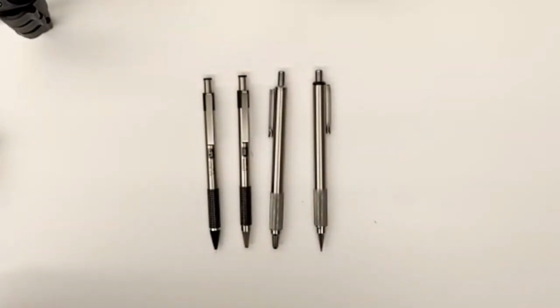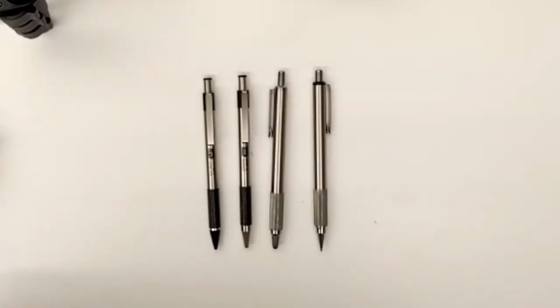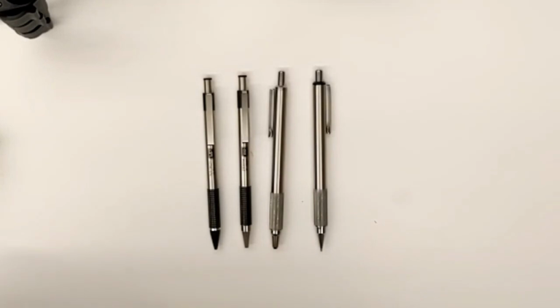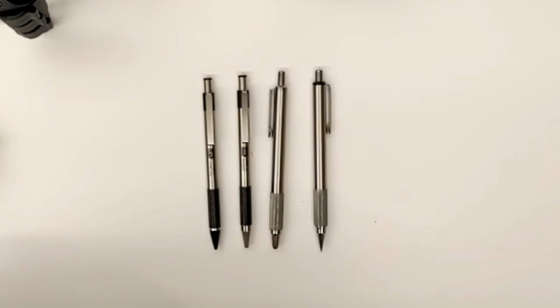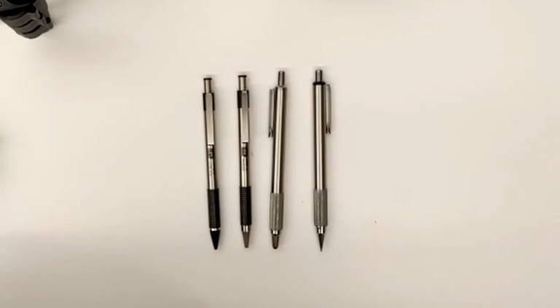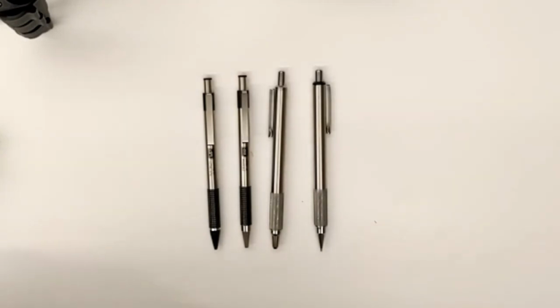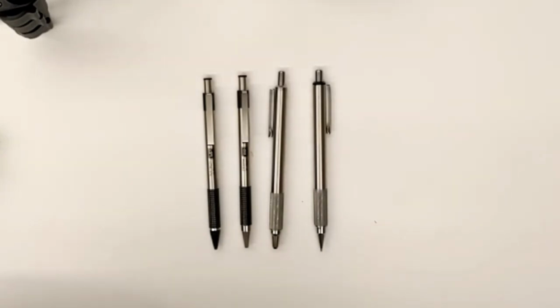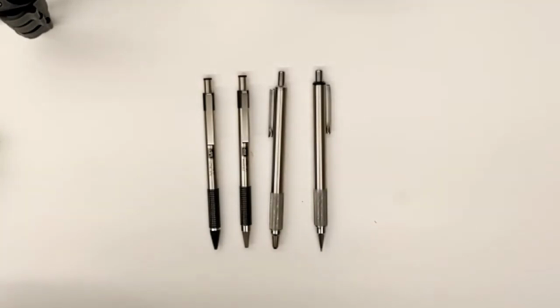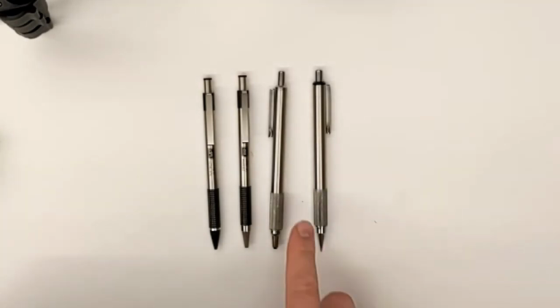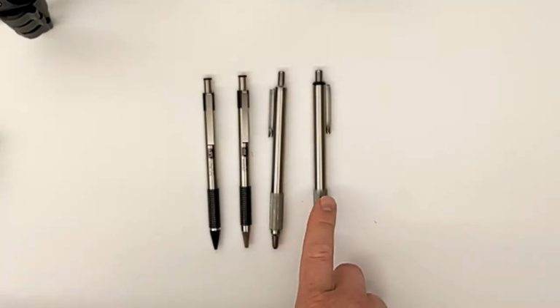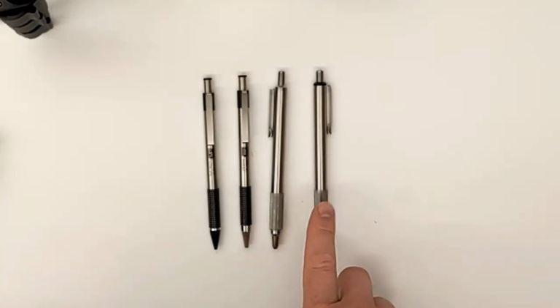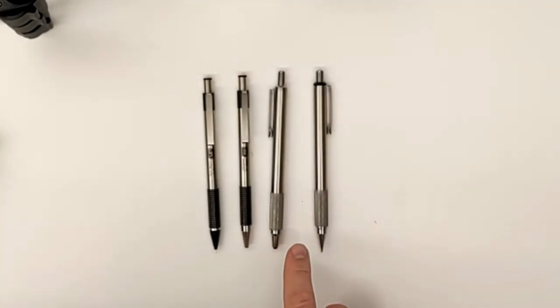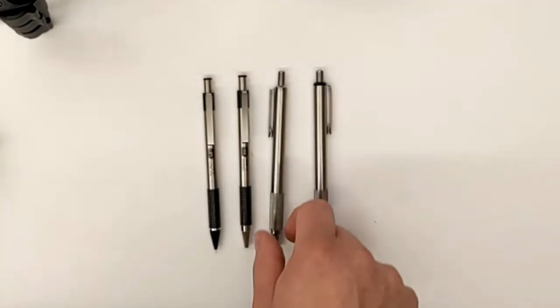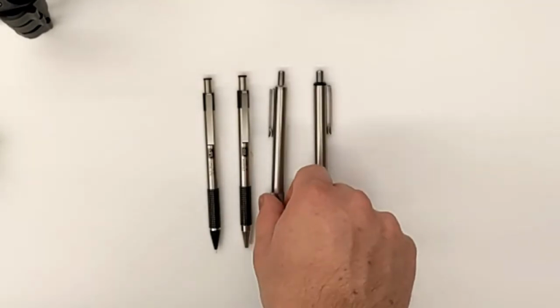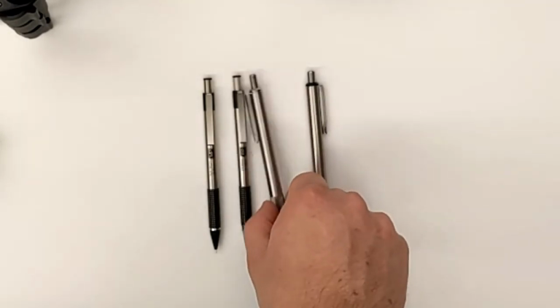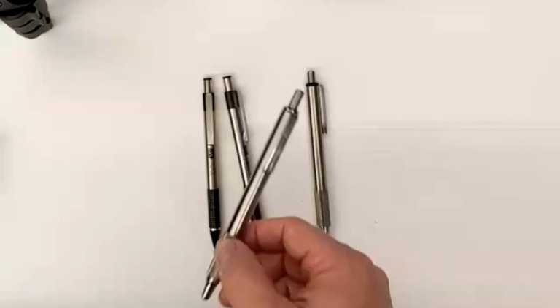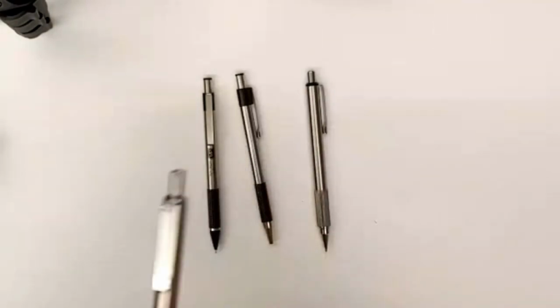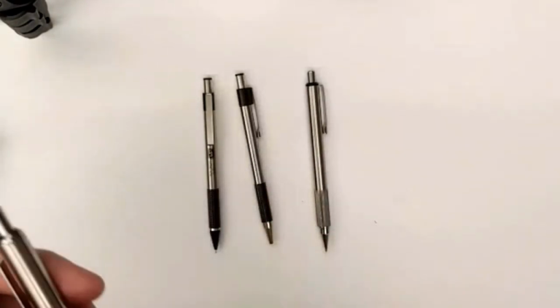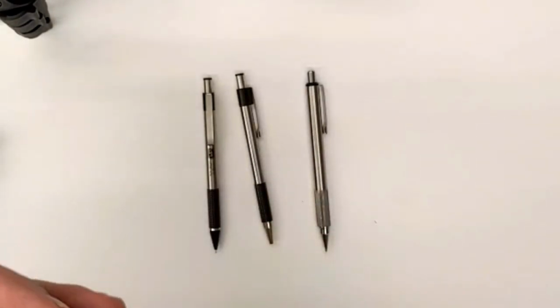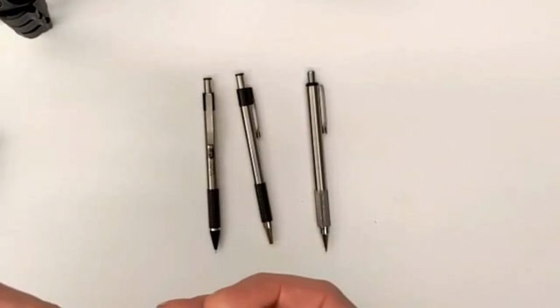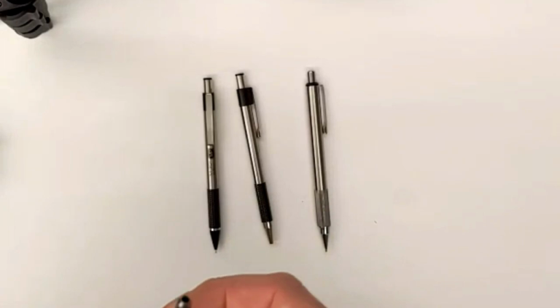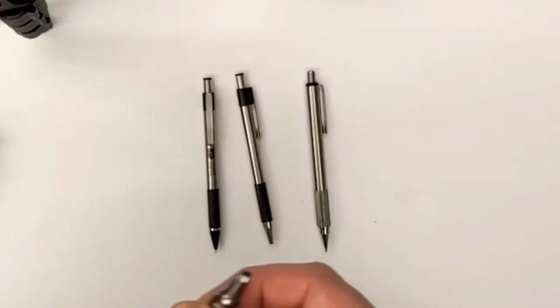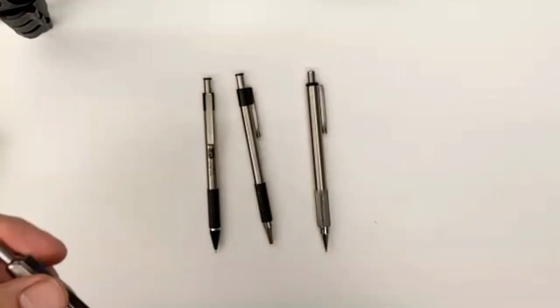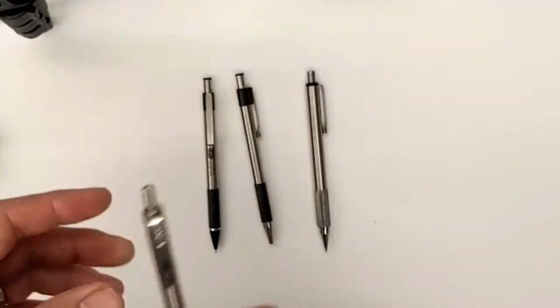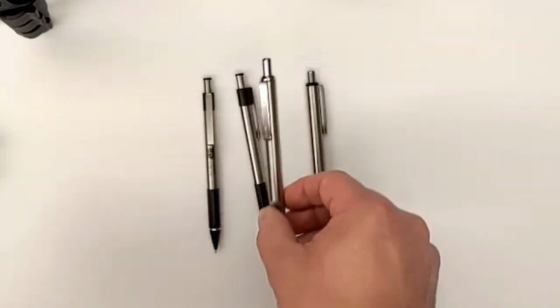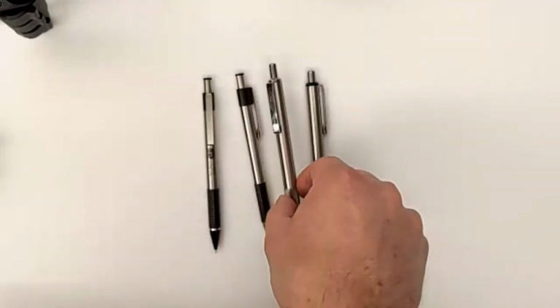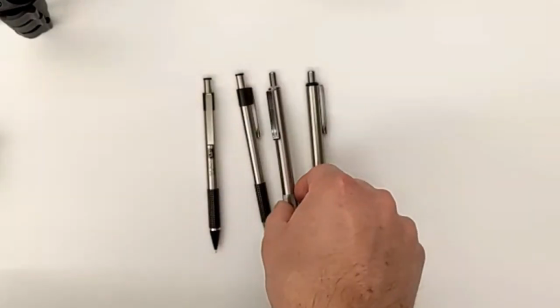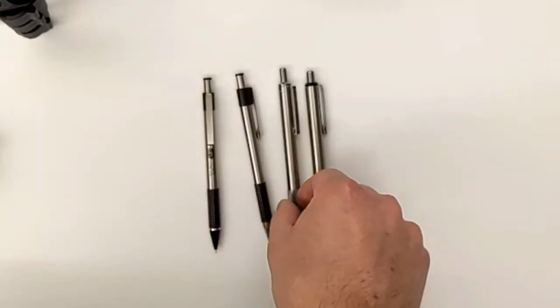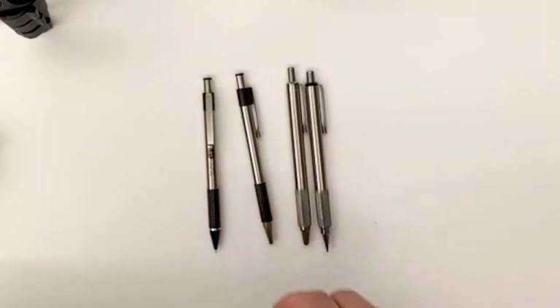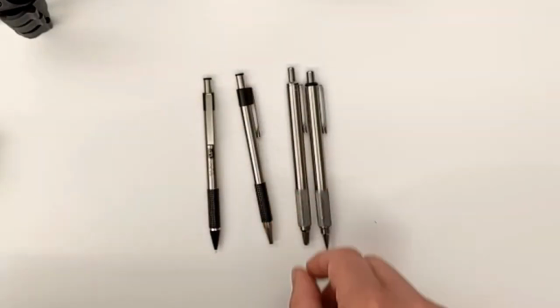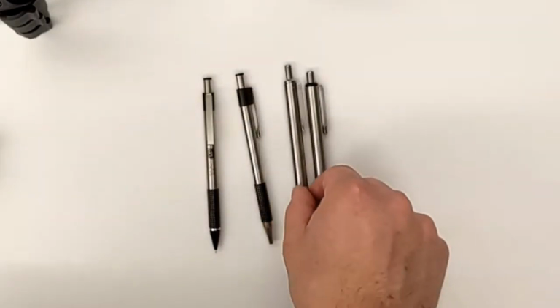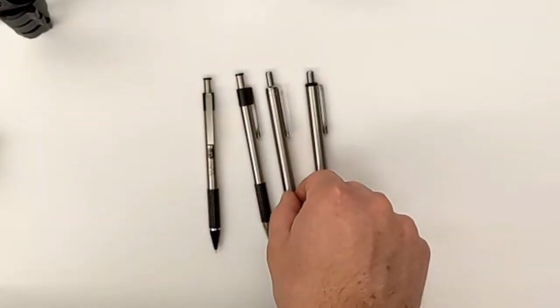Those are my favorites. The Zebras have some of the best knurling — yeah, it's so great. And this is not the Frankenstein pen; this is the out-of-the-box, all-metal pen.